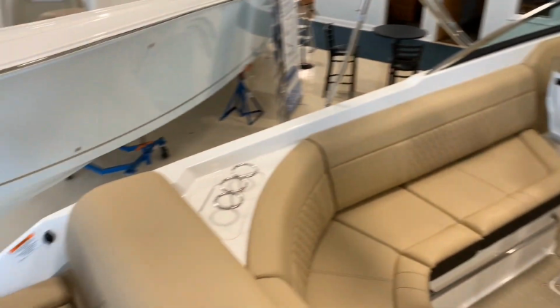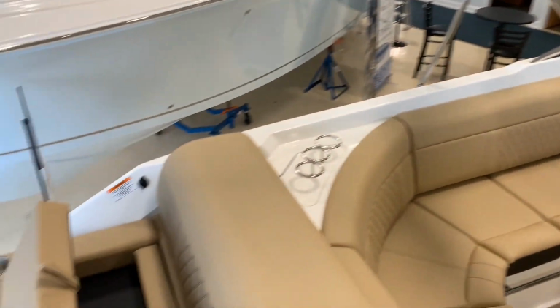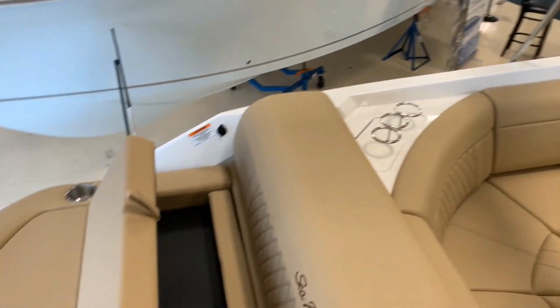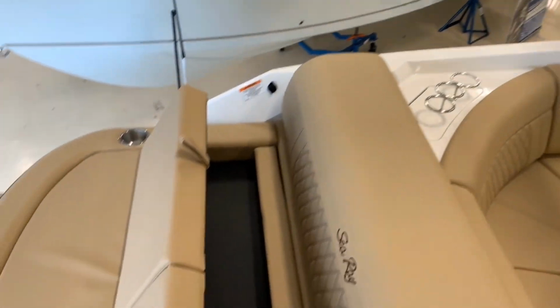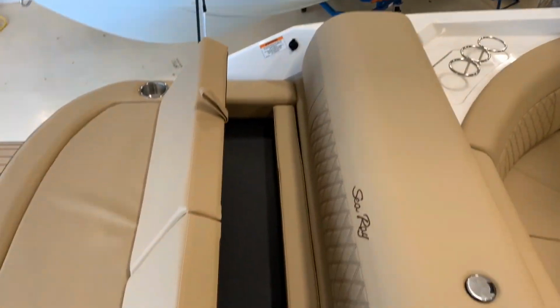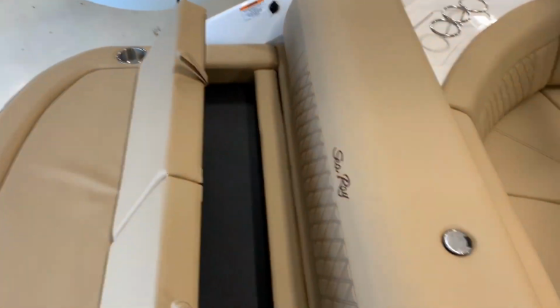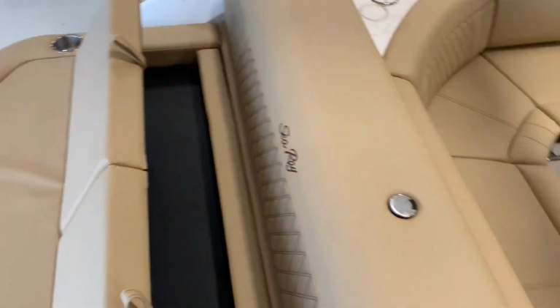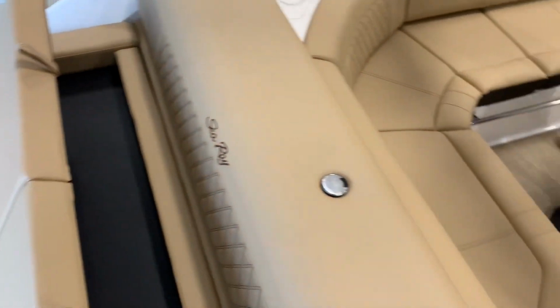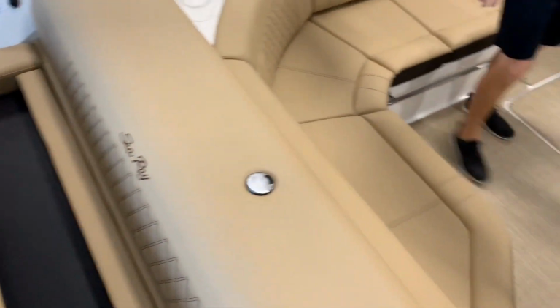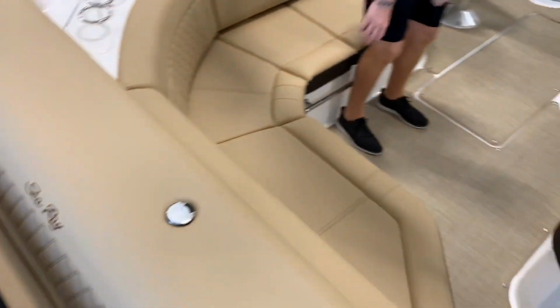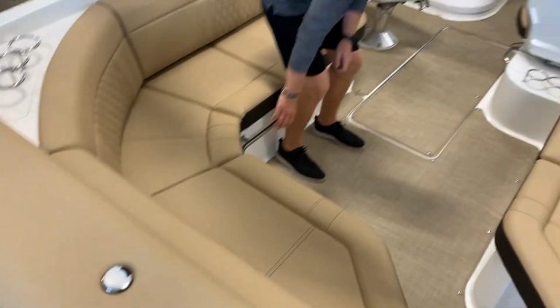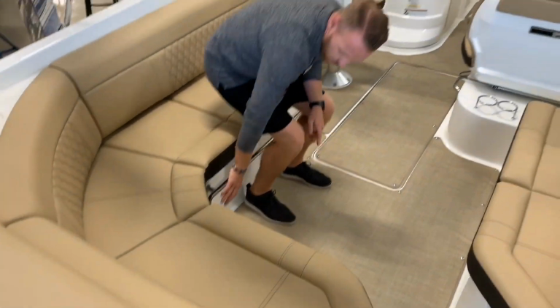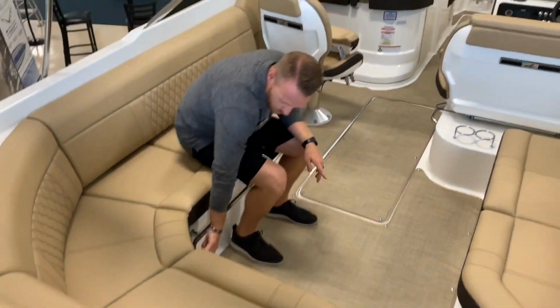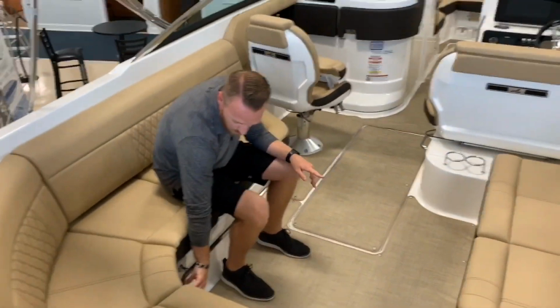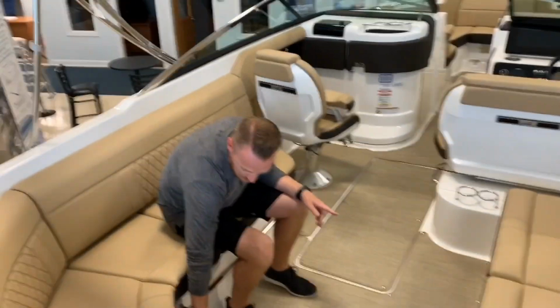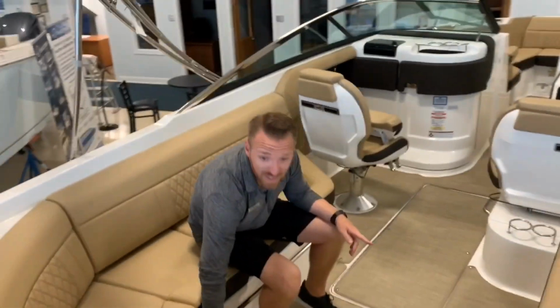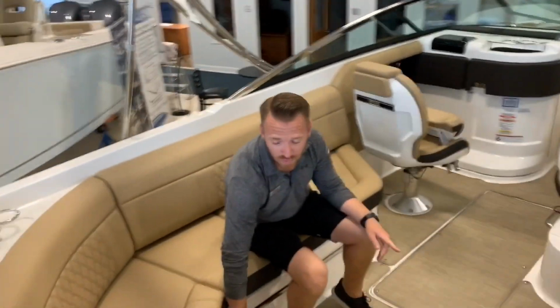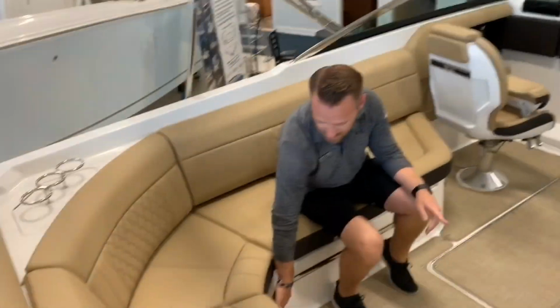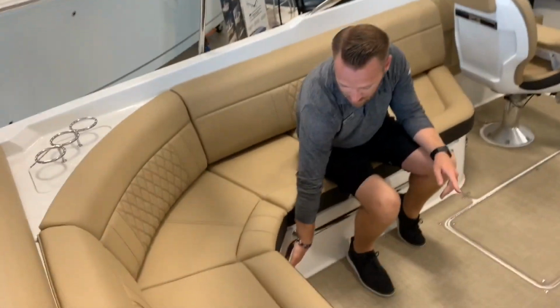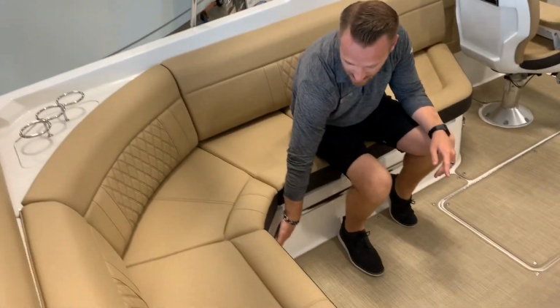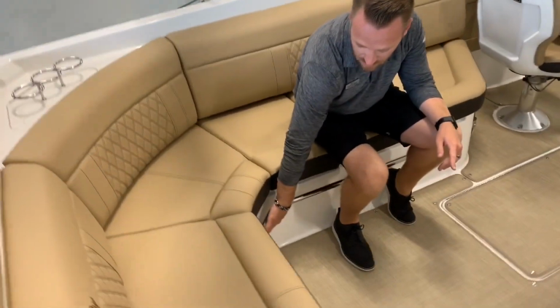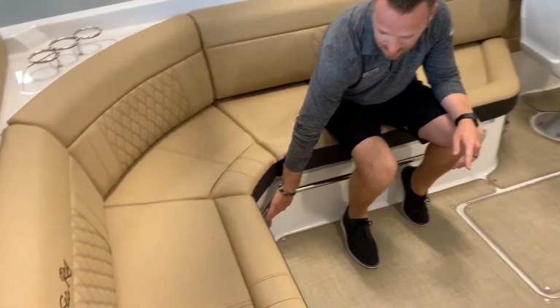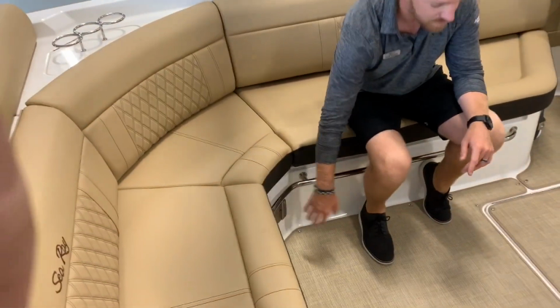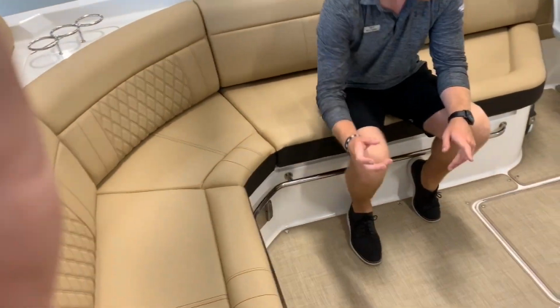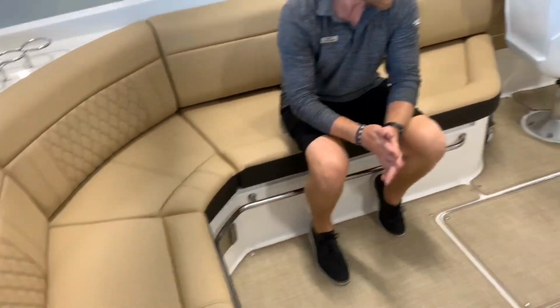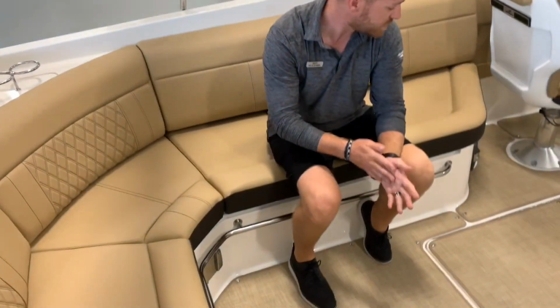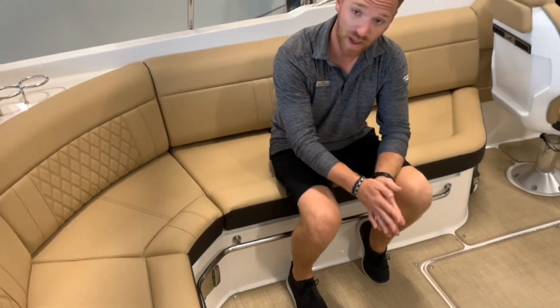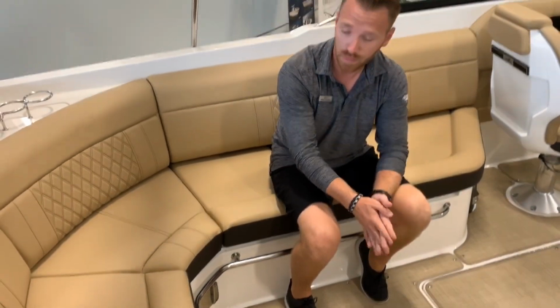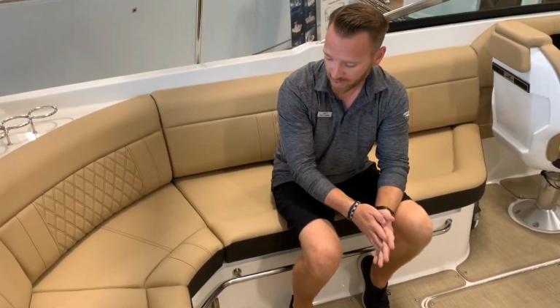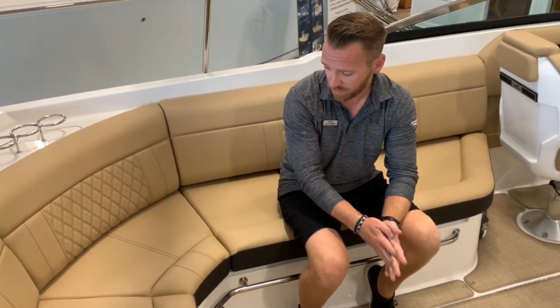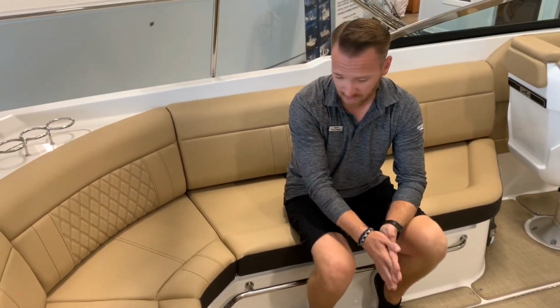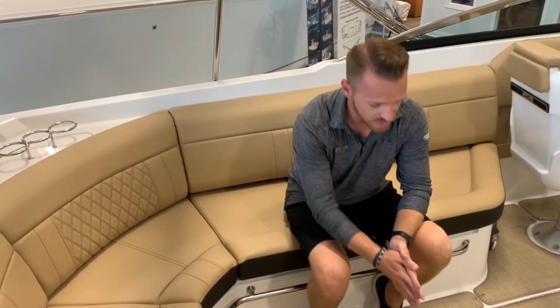Plenty of seats in the cockpit area. We have a bracket here for a nice cockpit table, so you're going to have some dinner back here when you're hanging out with your family and friends.